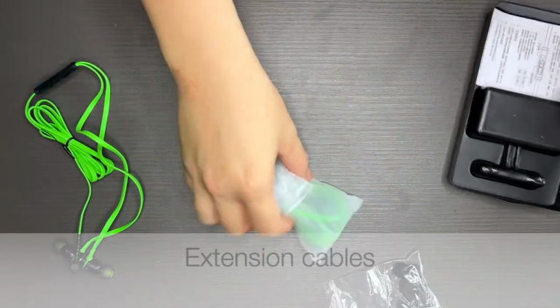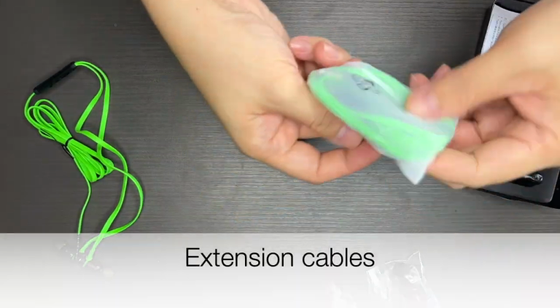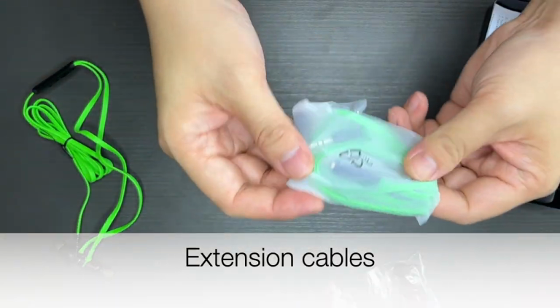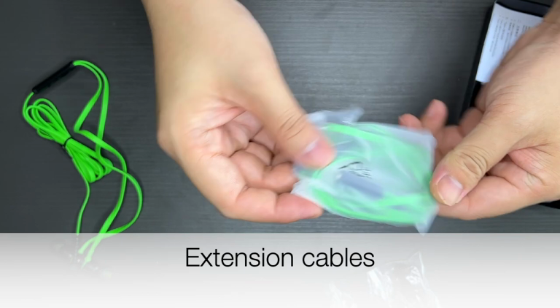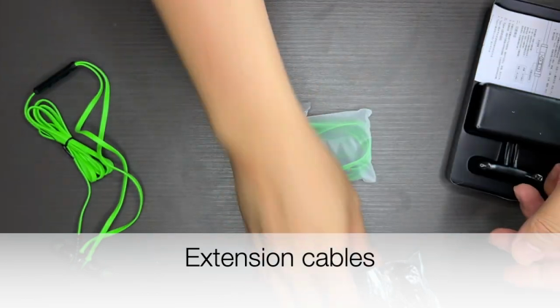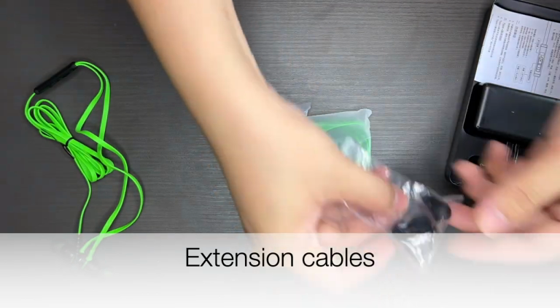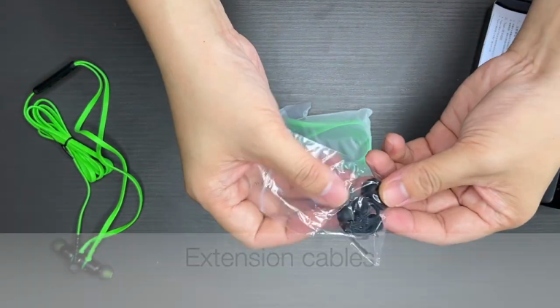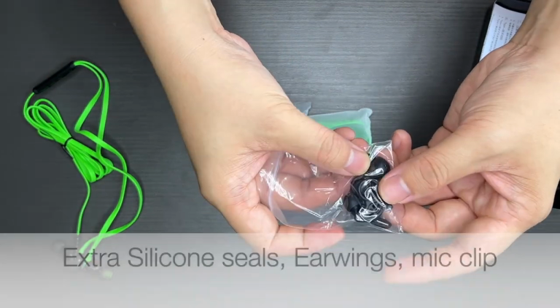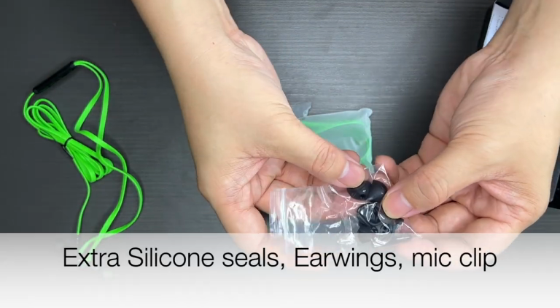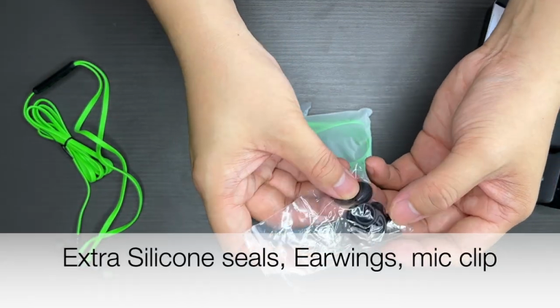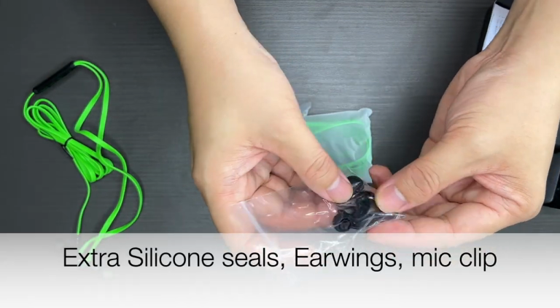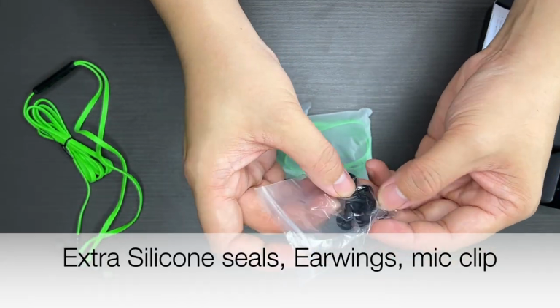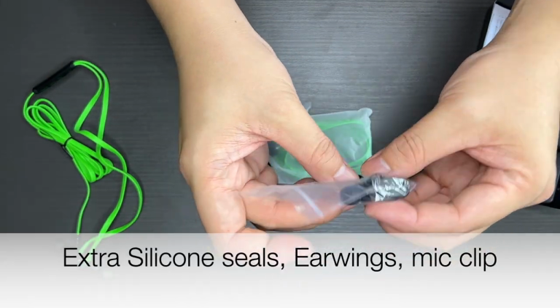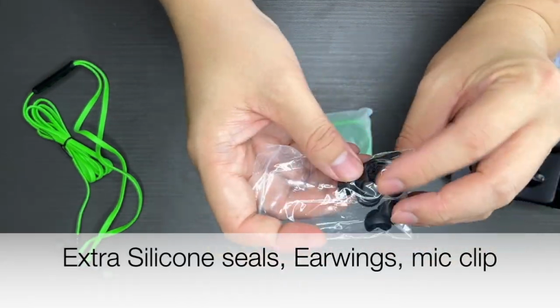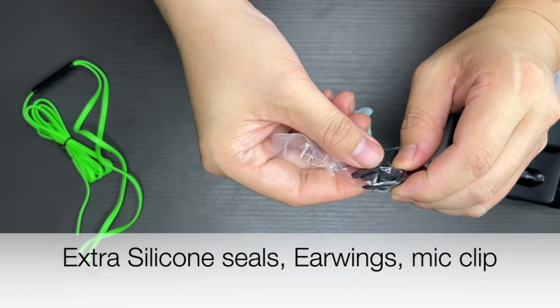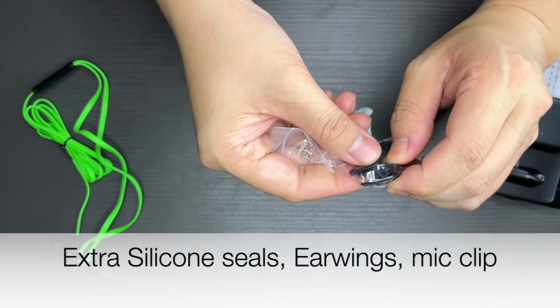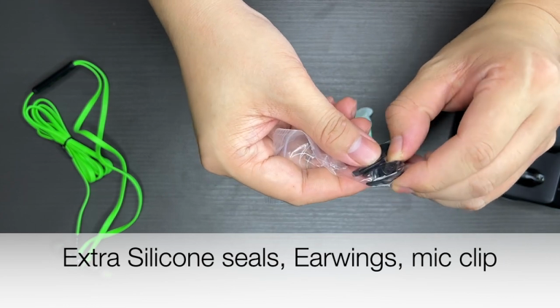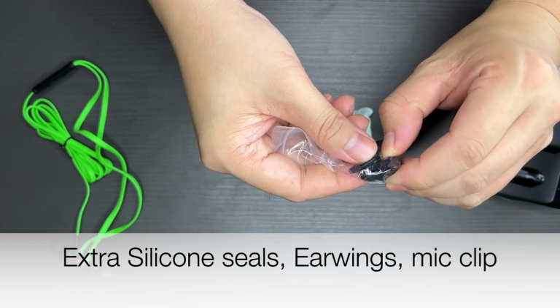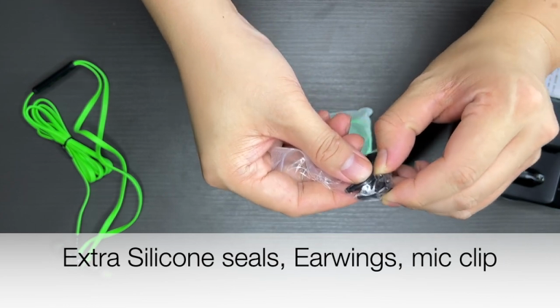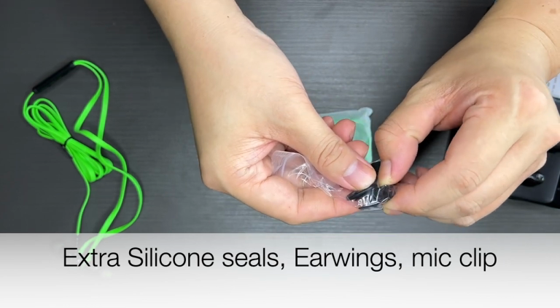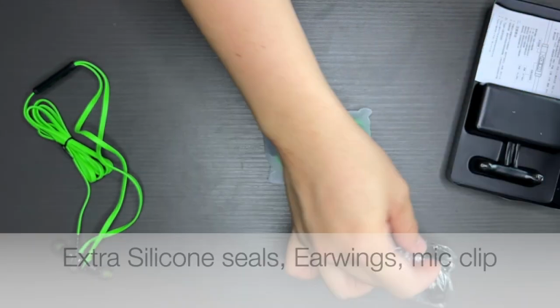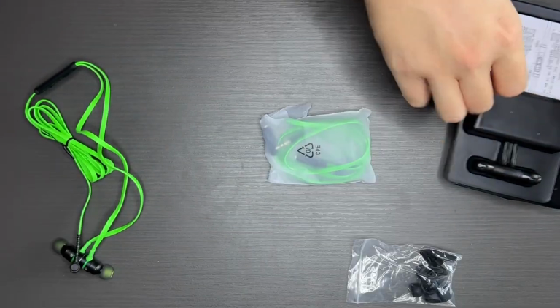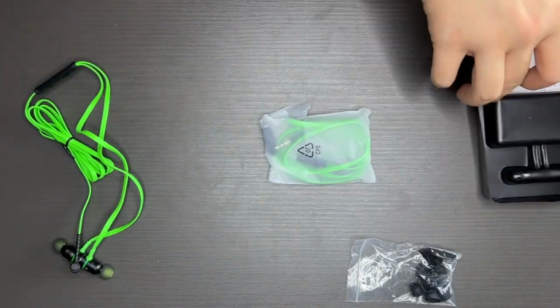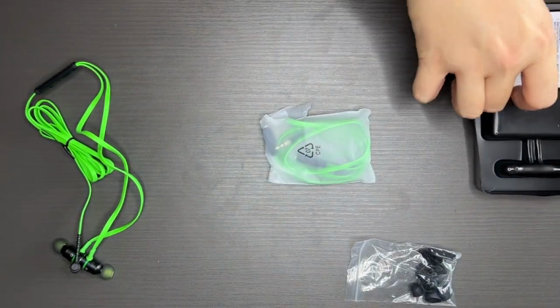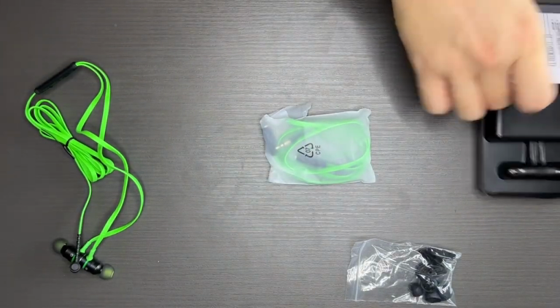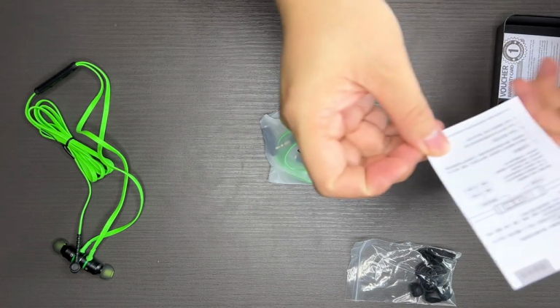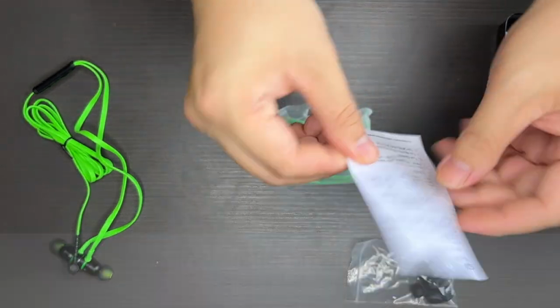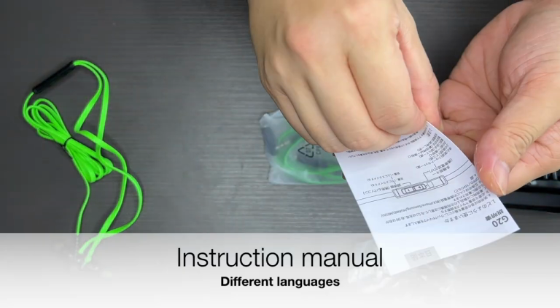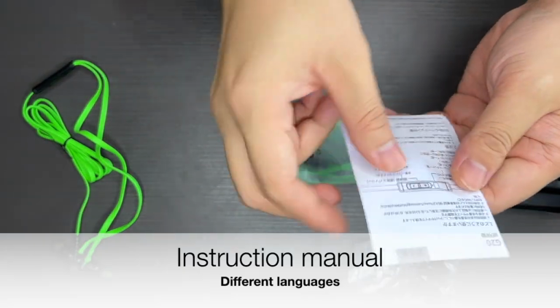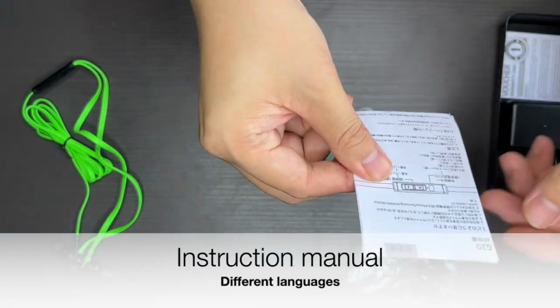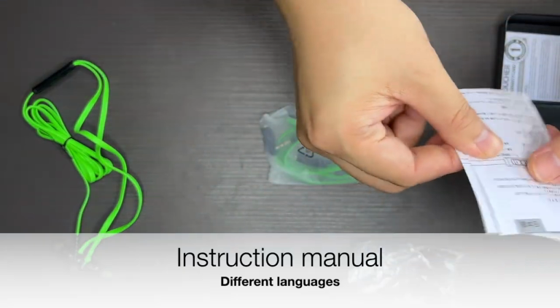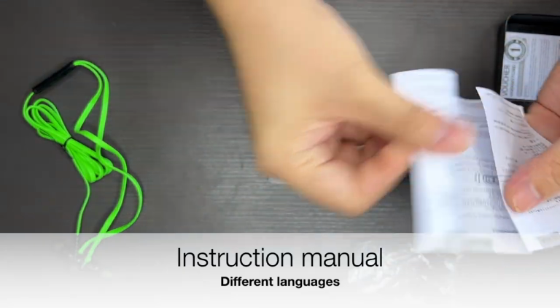You also have extension cables, and there are silicone seals and ear wings as well. There's also a clip here — nice to actually hold on with. Let's get into those a bit later.